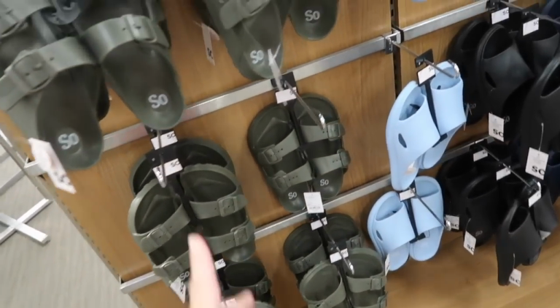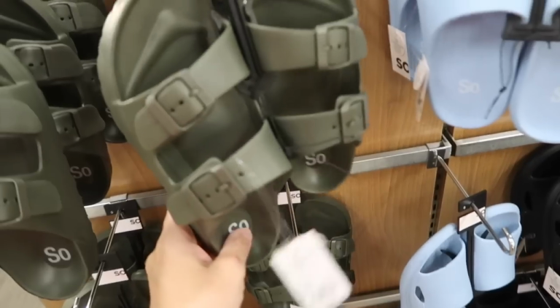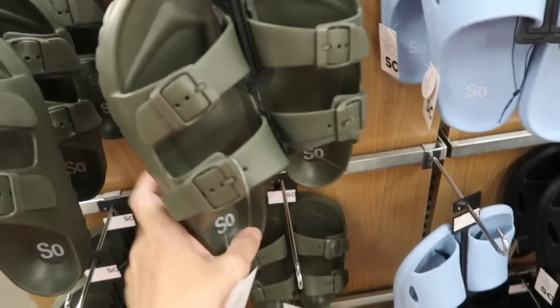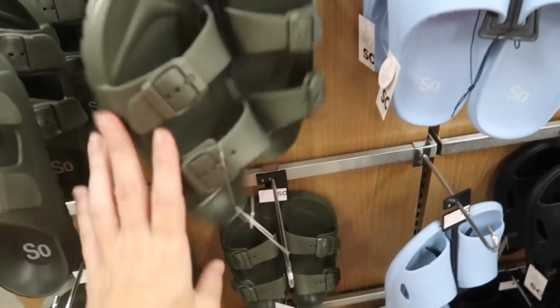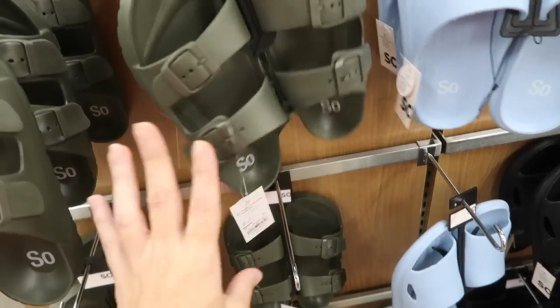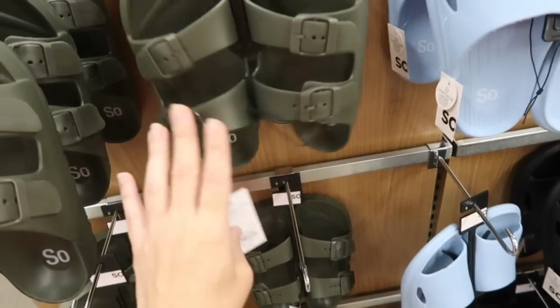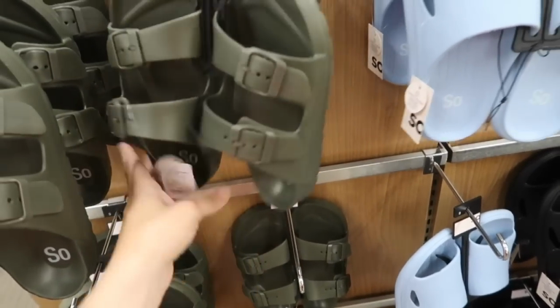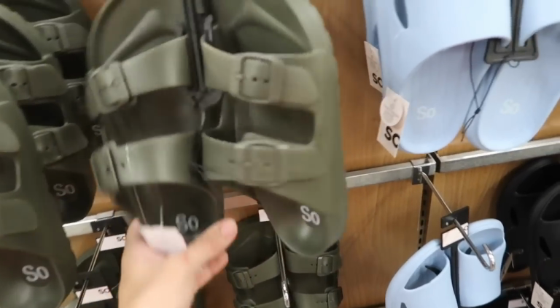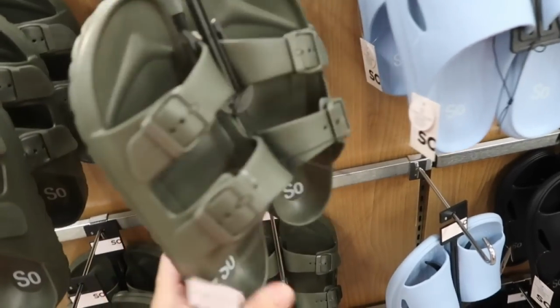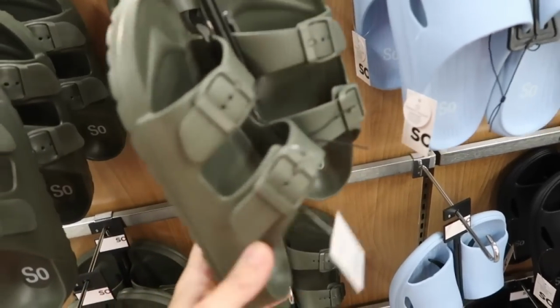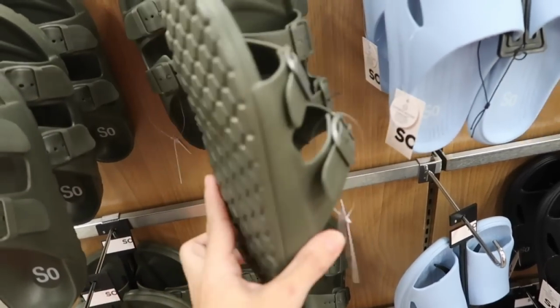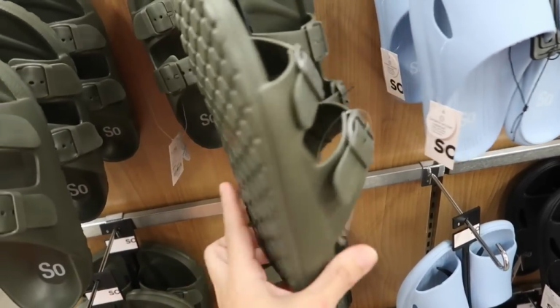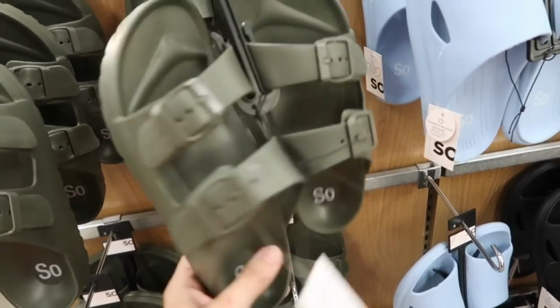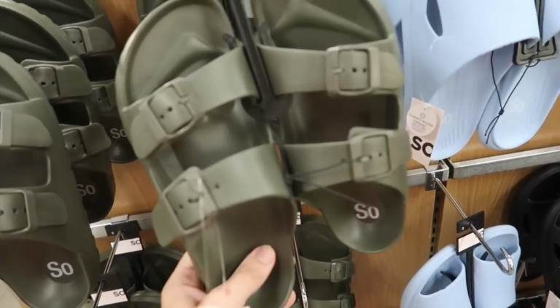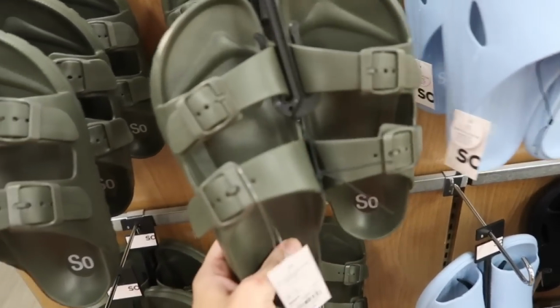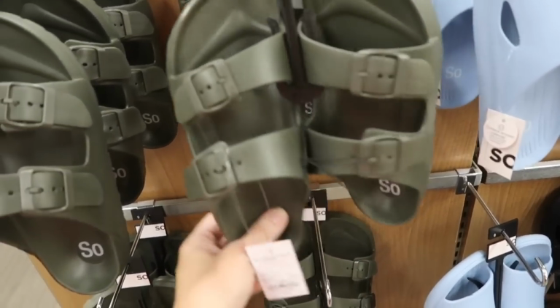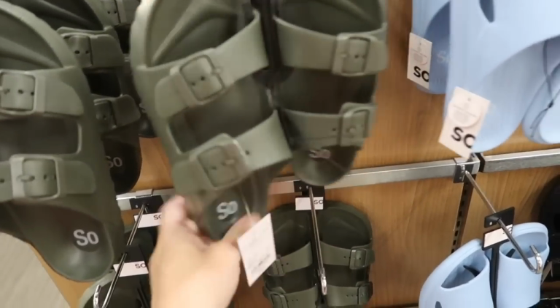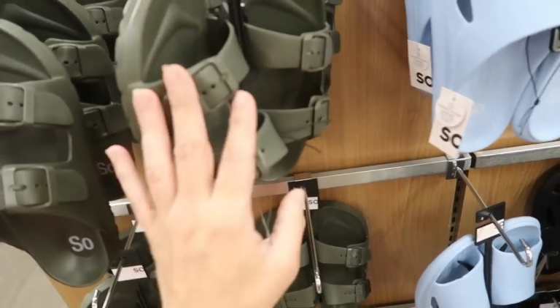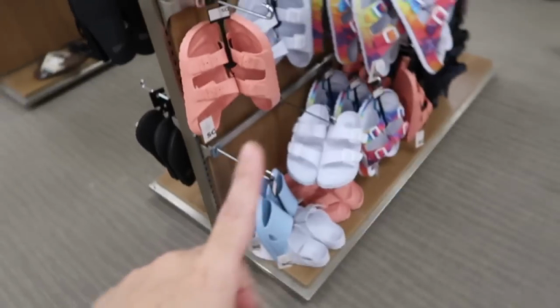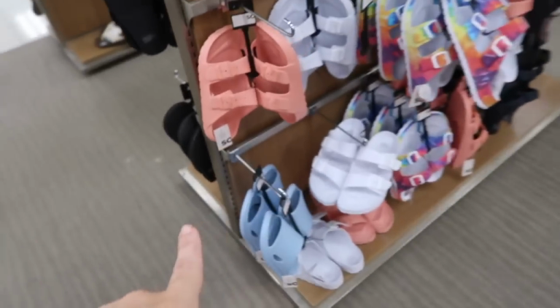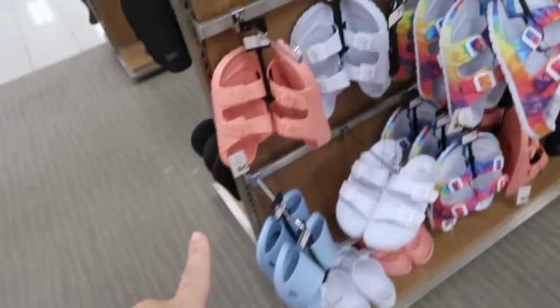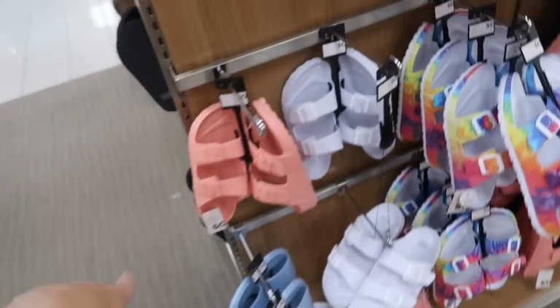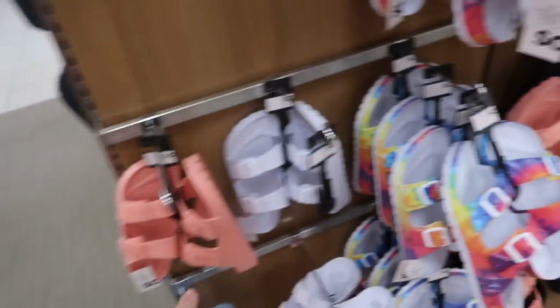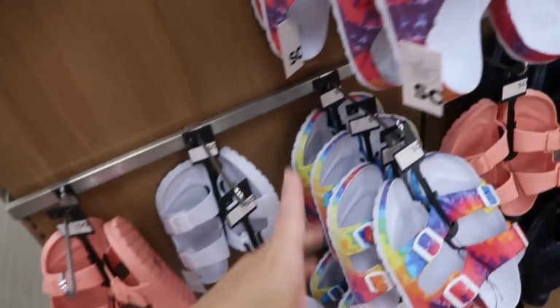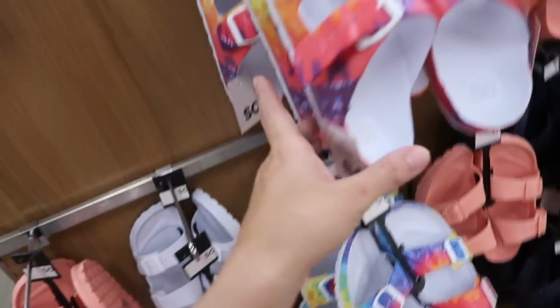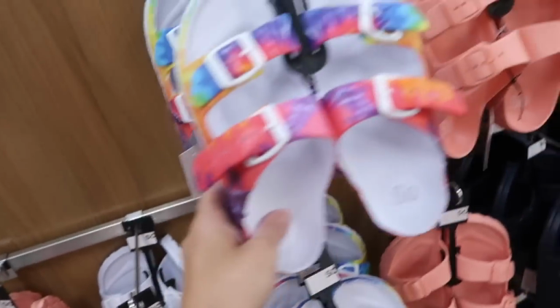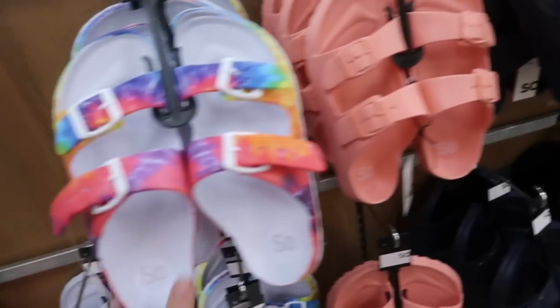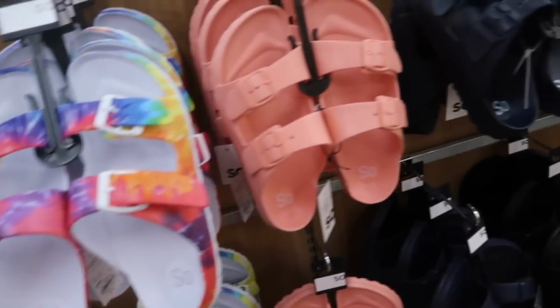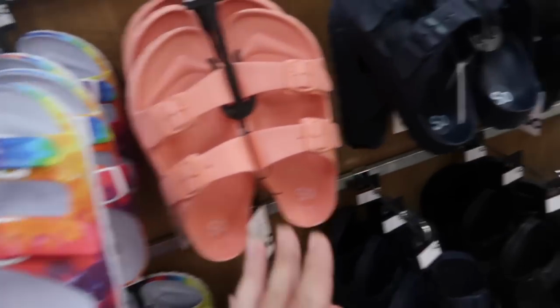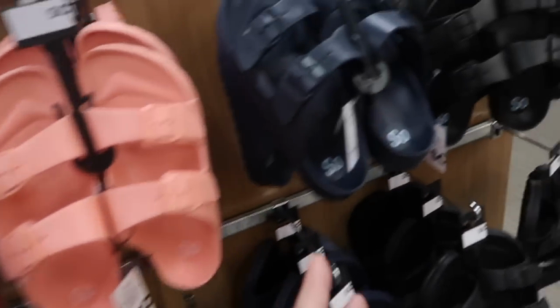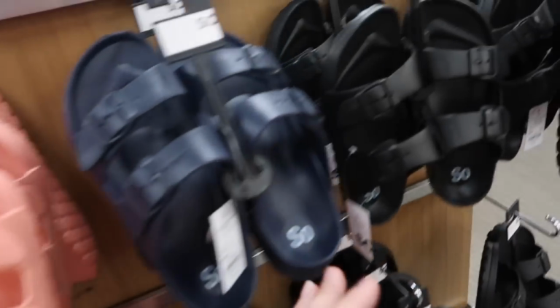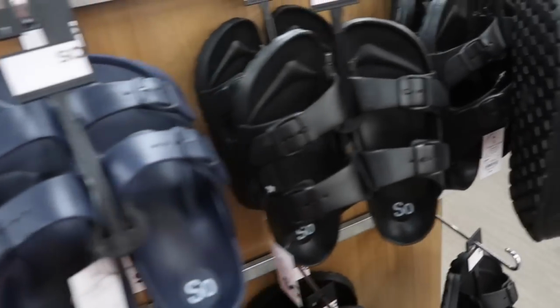The Birkenstock little rubber styles are also $9.99. These are the kind of shoes that once you start wearing them you never want to wear anything else. They also have the peach and a multicolor navy and black.